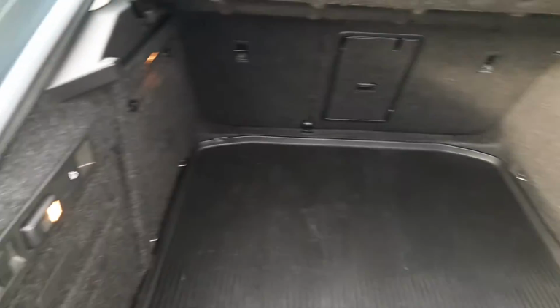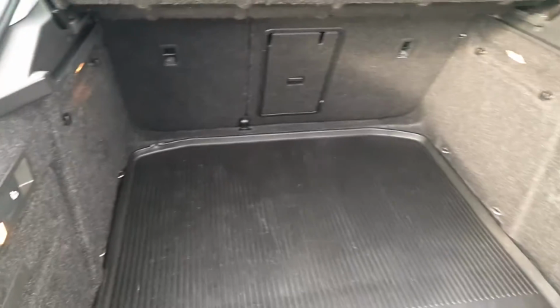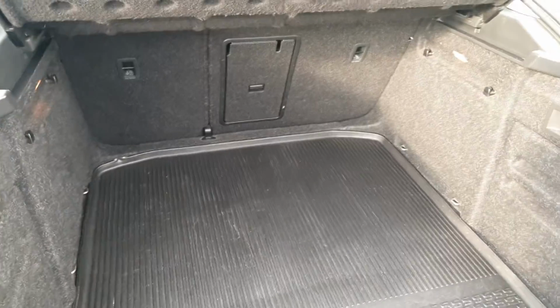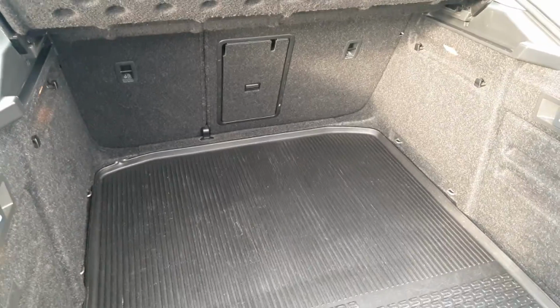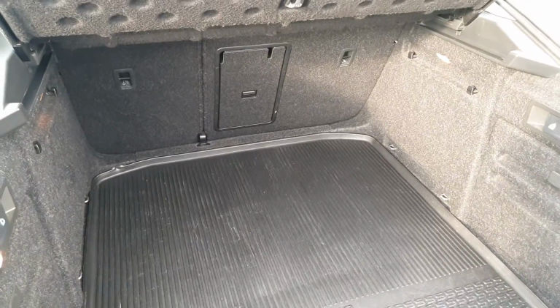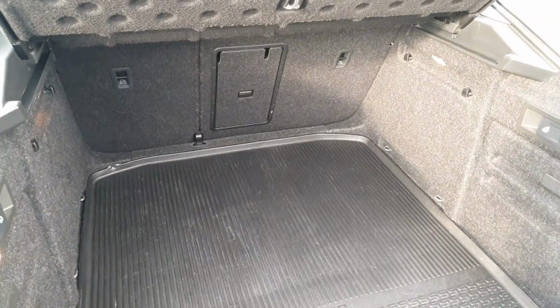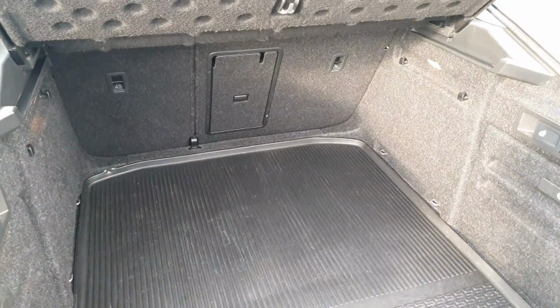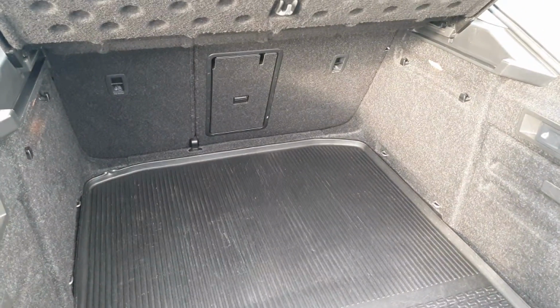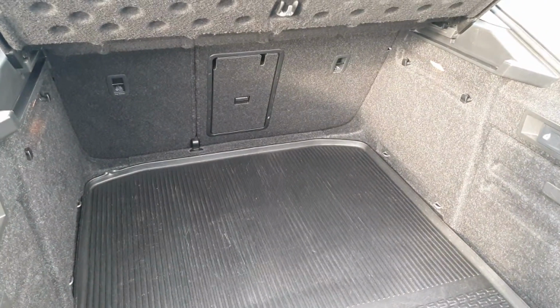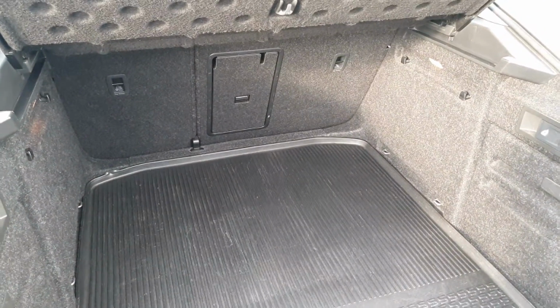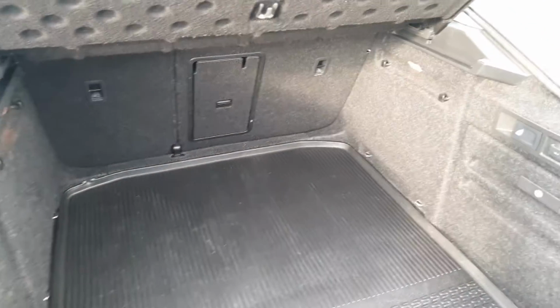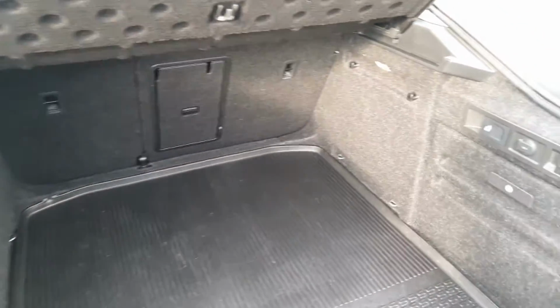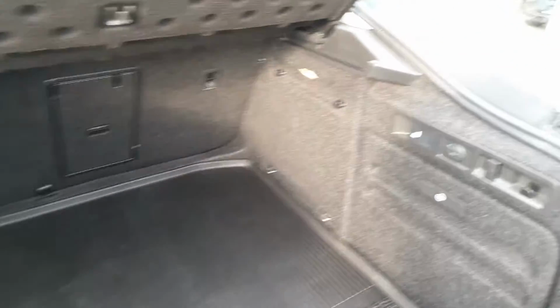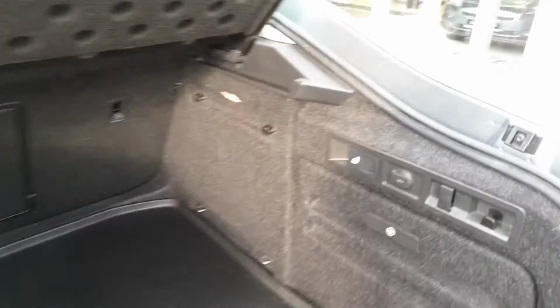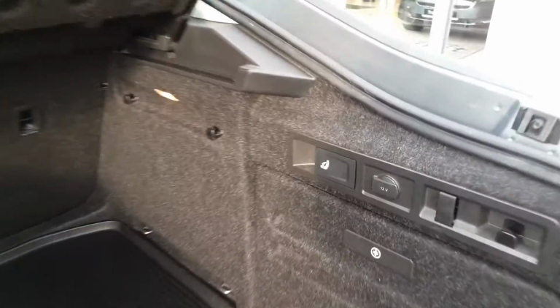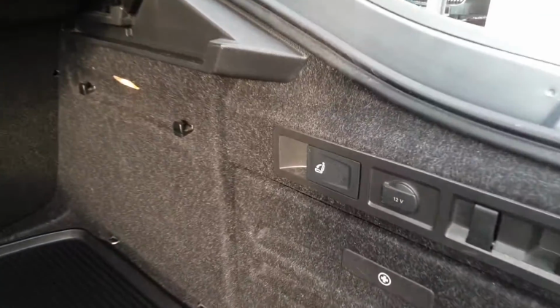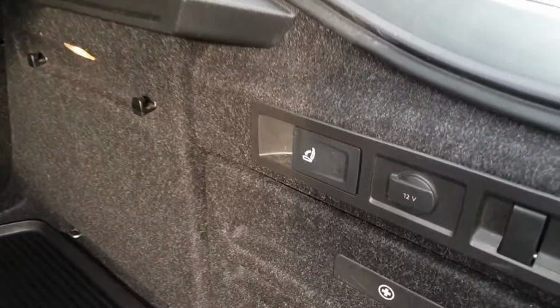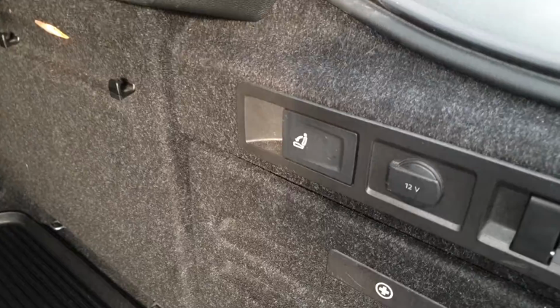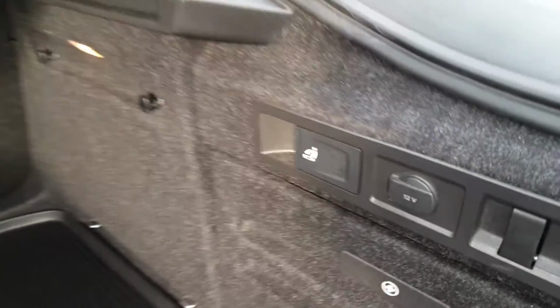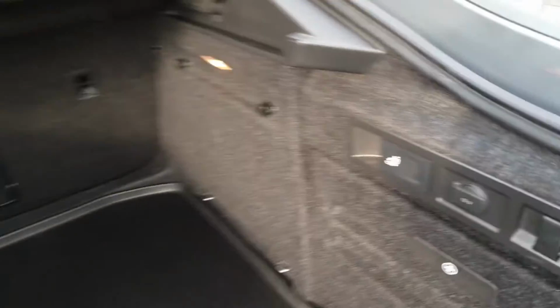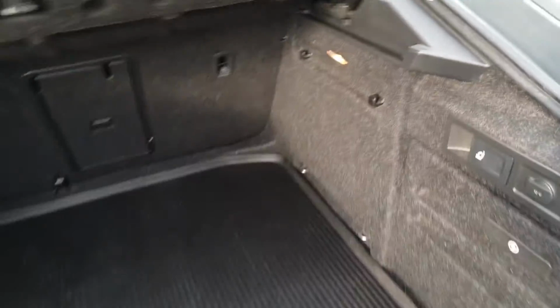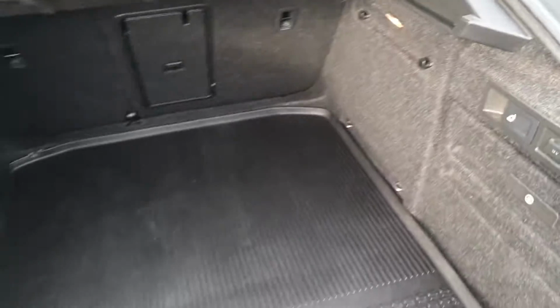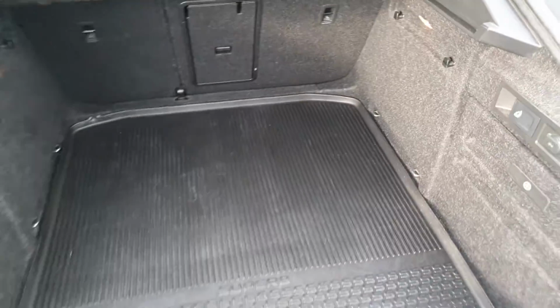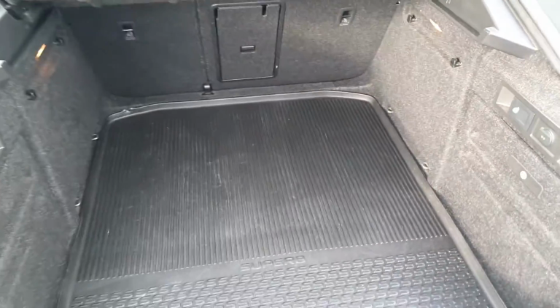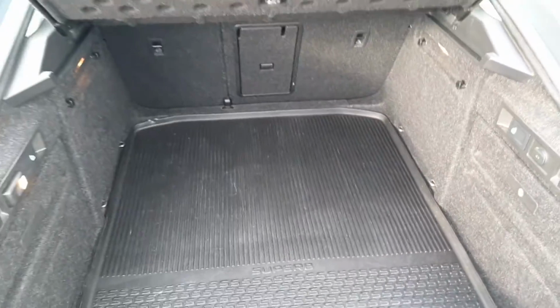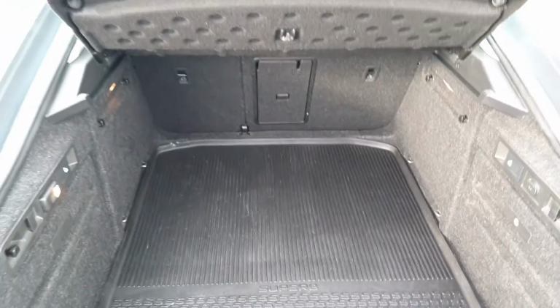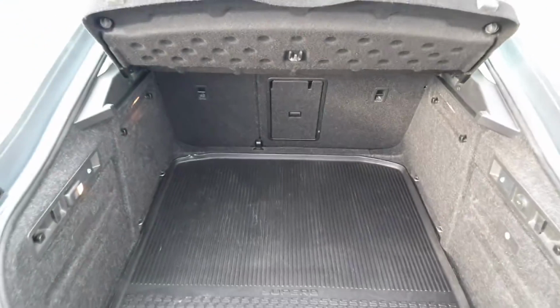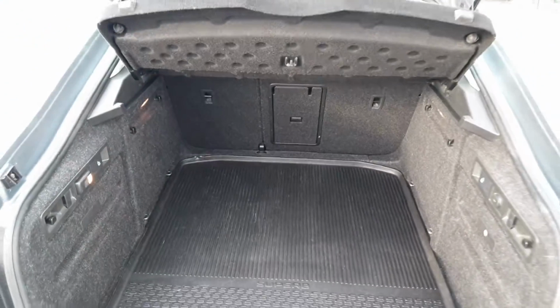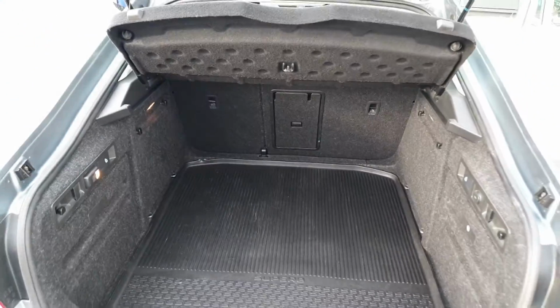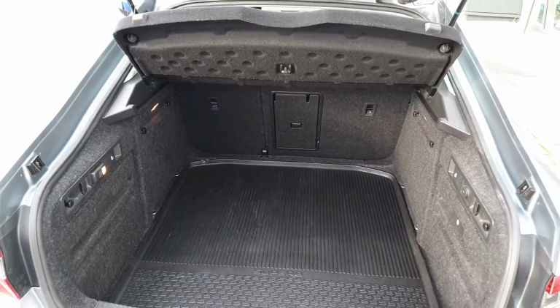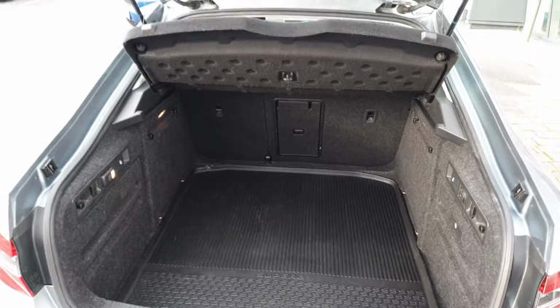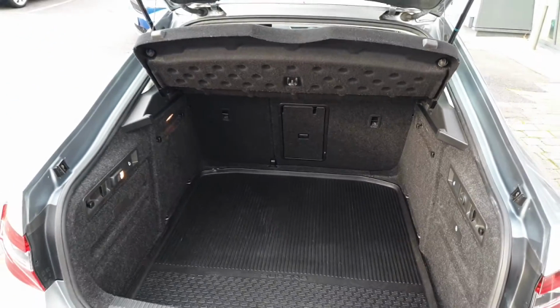You can fold down the seats here in a 60-40 split from the back, there's a 12-volt charger, and the parcel shelf can also be removed.